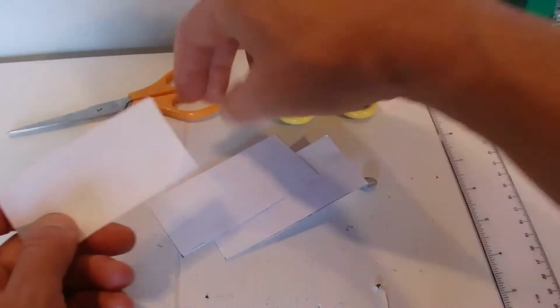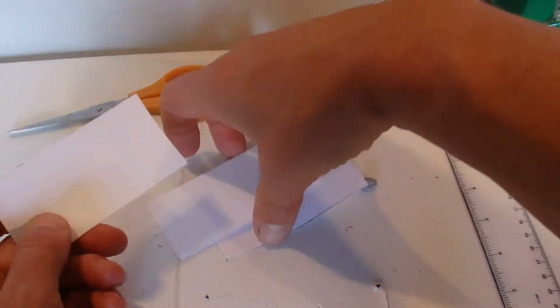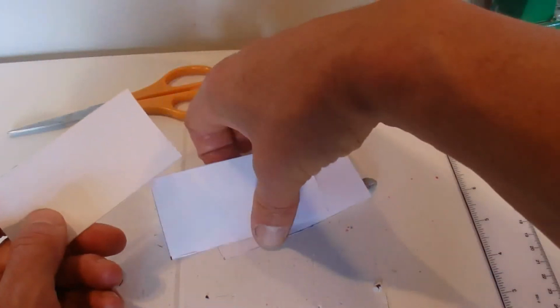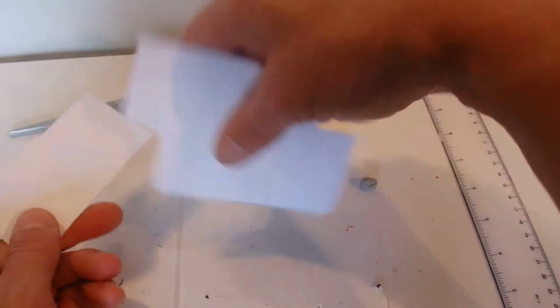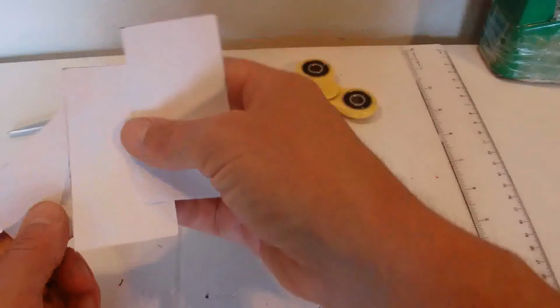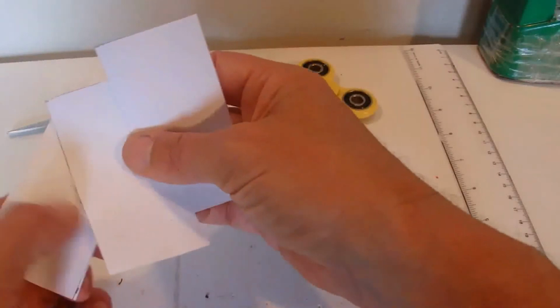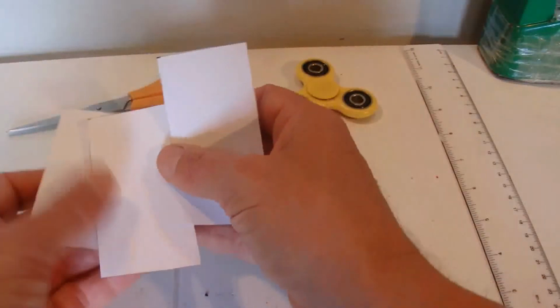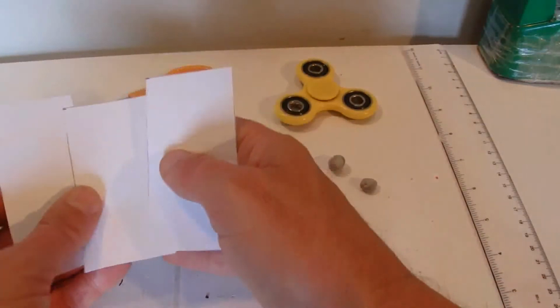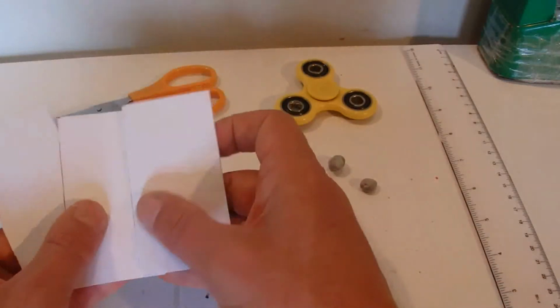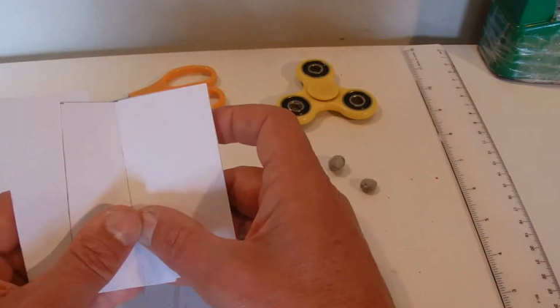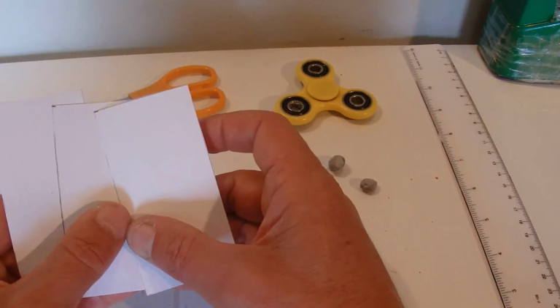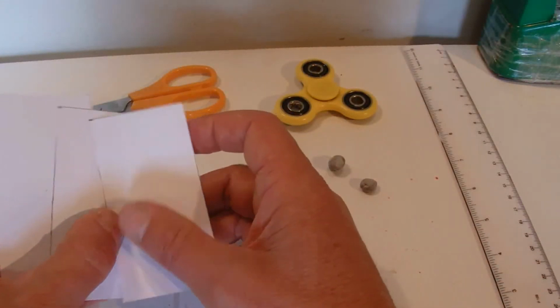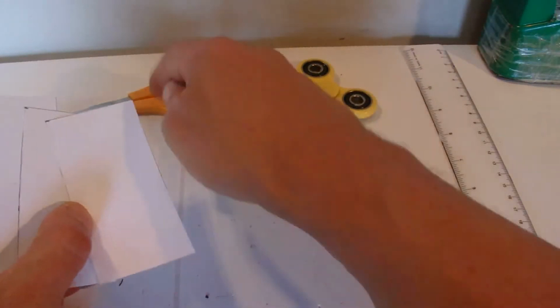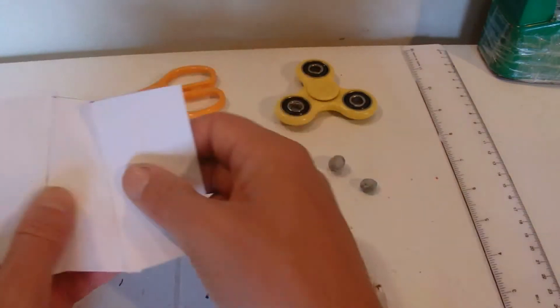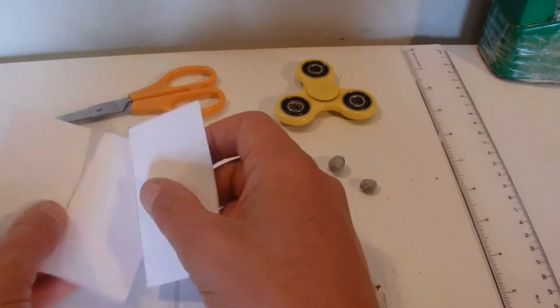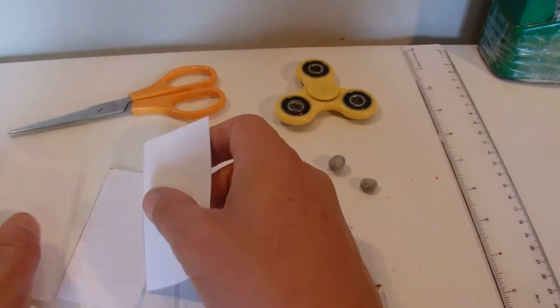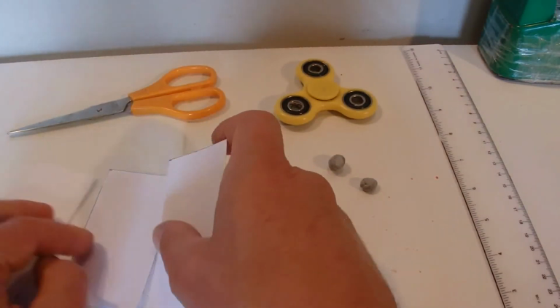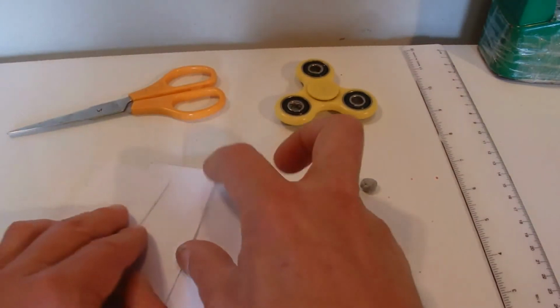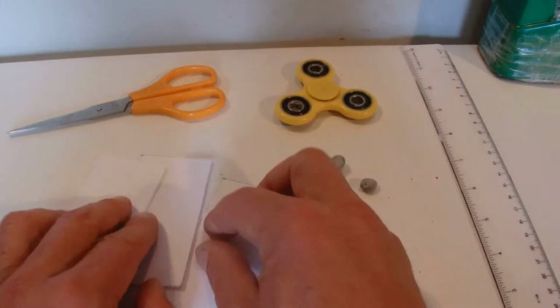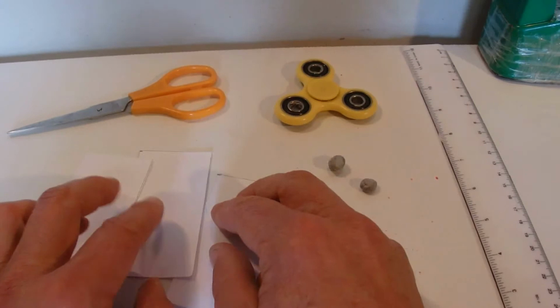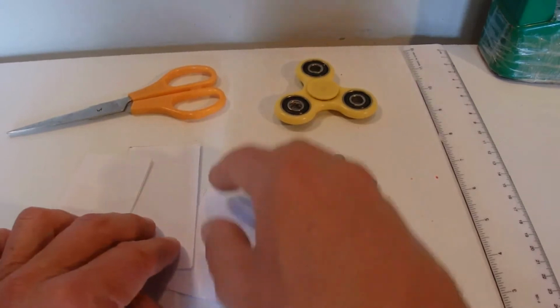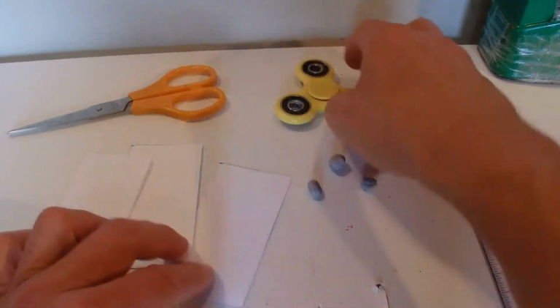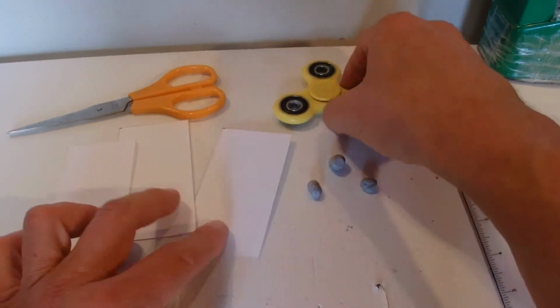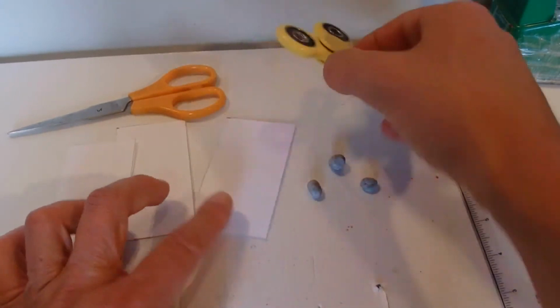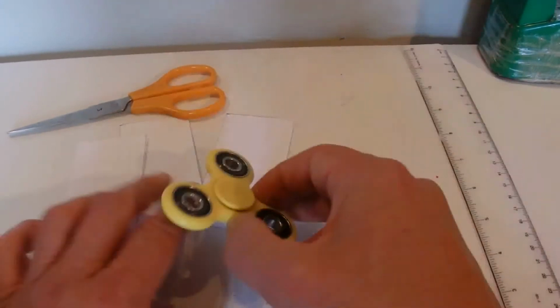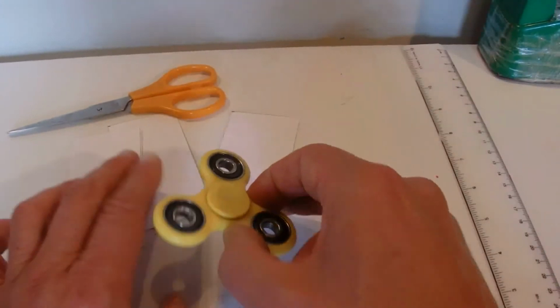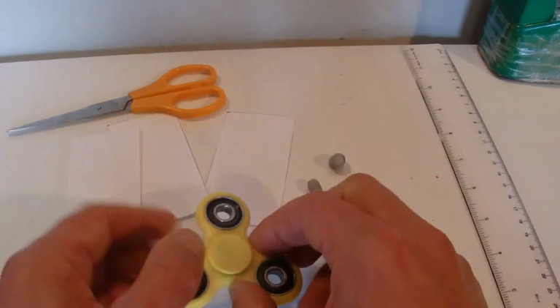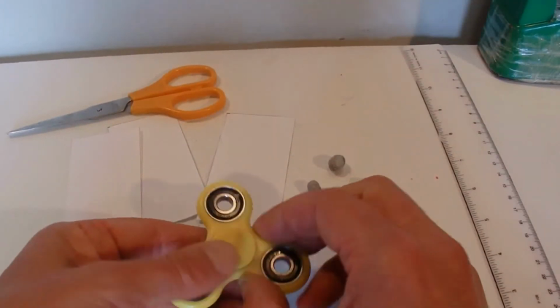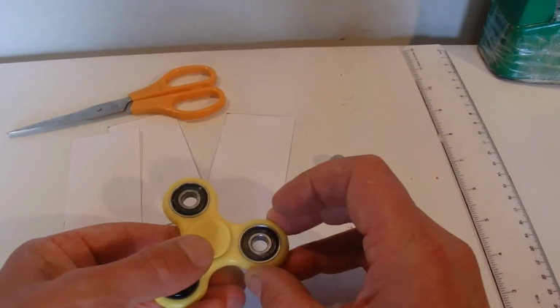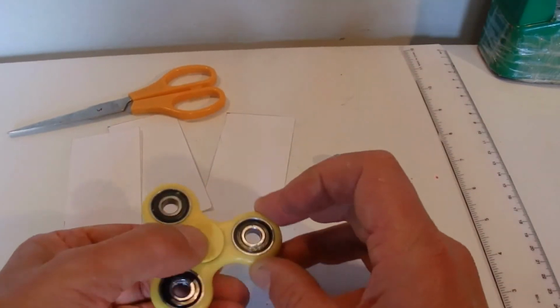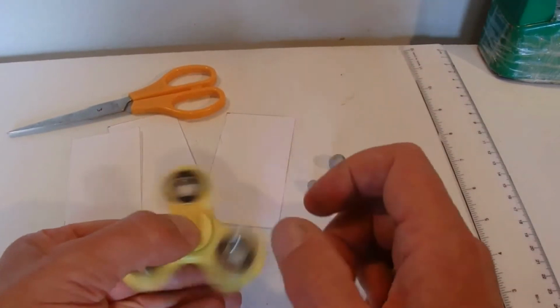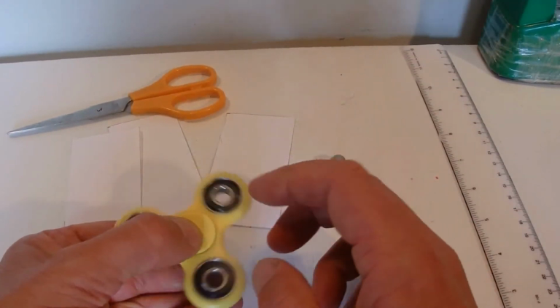If you're a kid having trouble with scissors, ask an adult for help, and be careful that you don't cut yourself. Once done, put those bits of paper to one side and we'll get our fidget spinner.